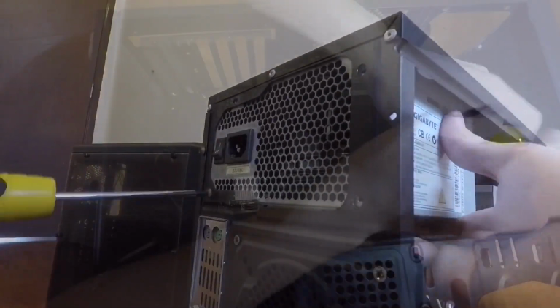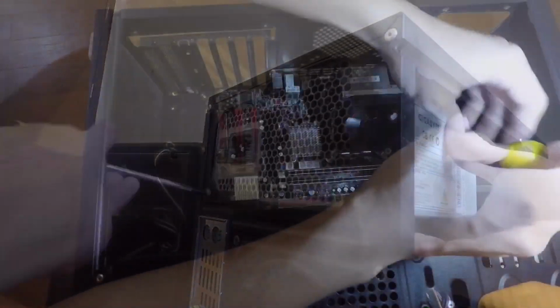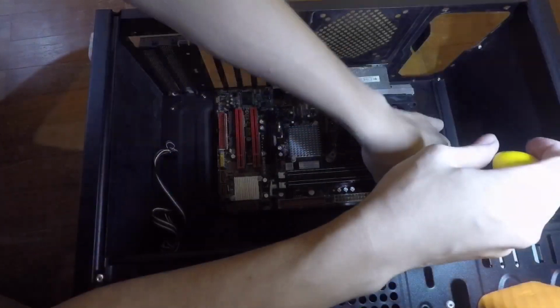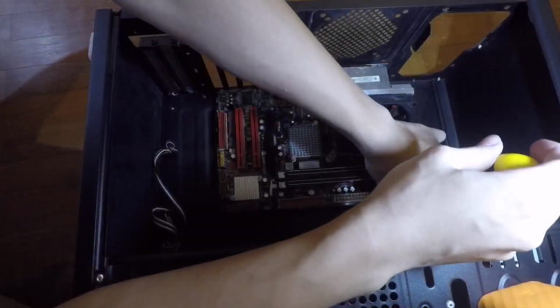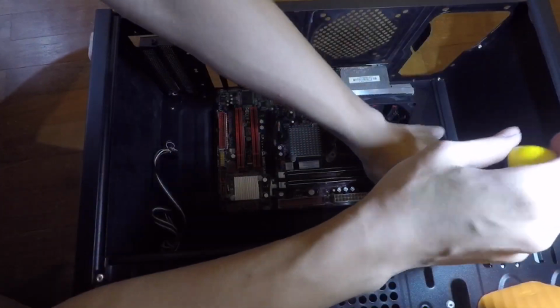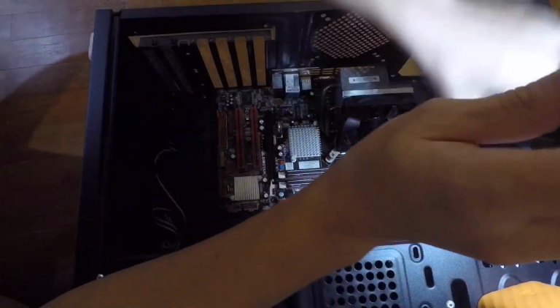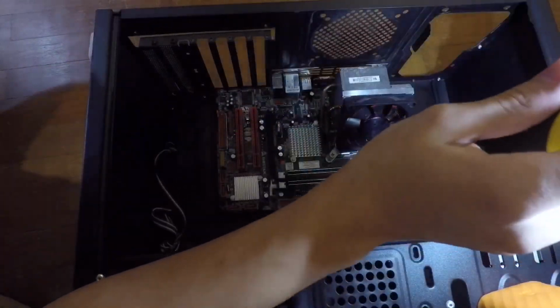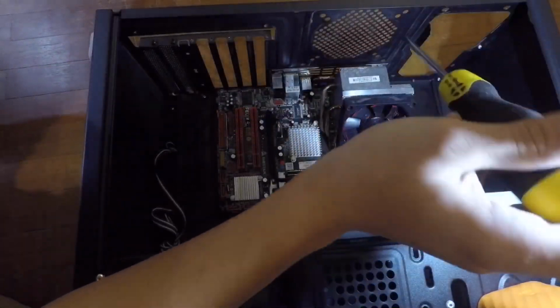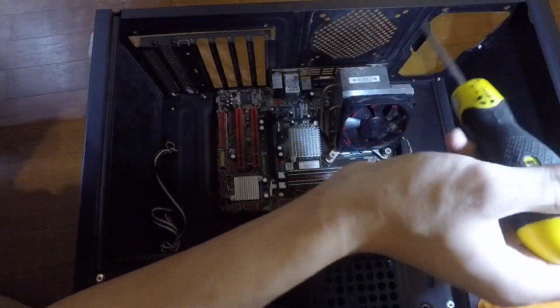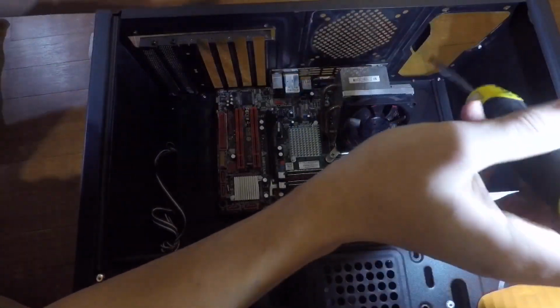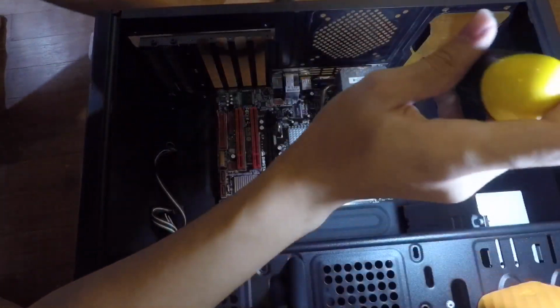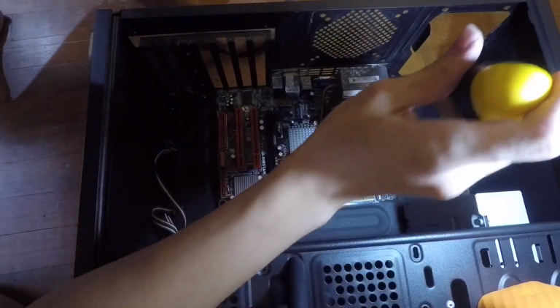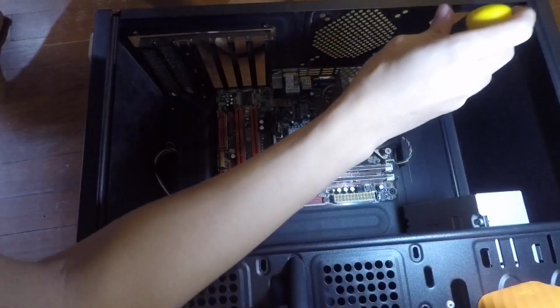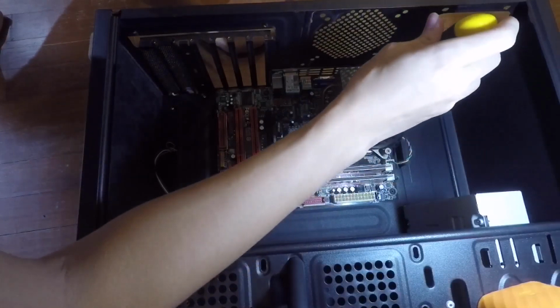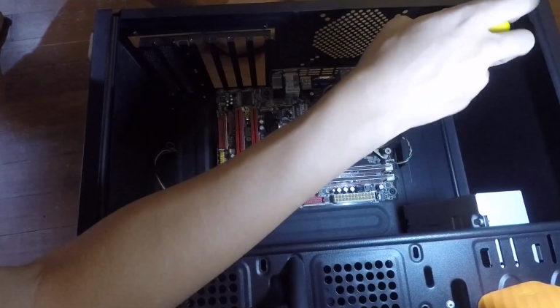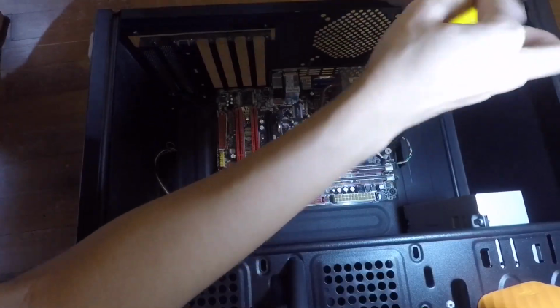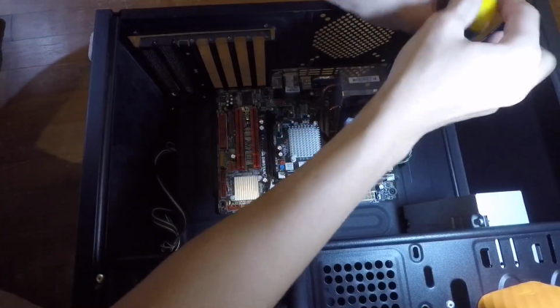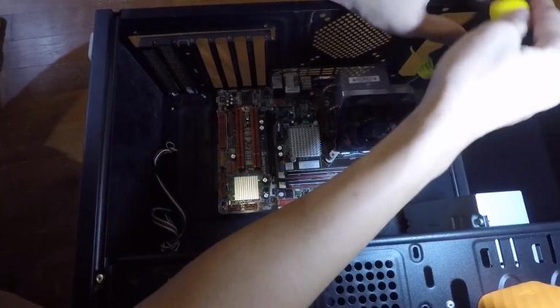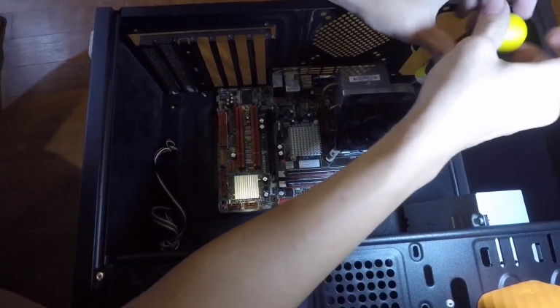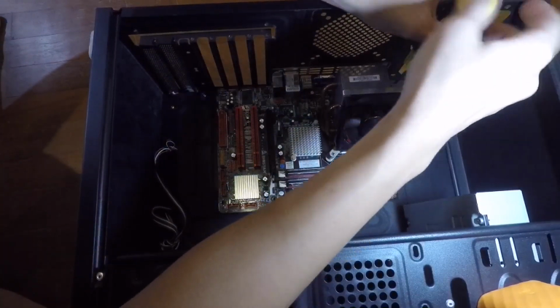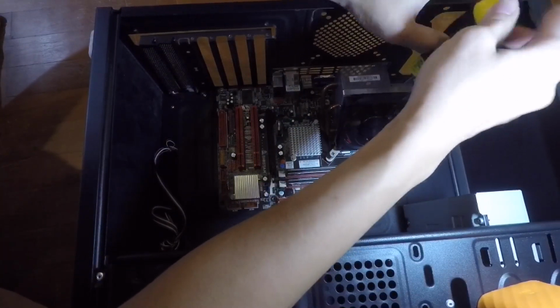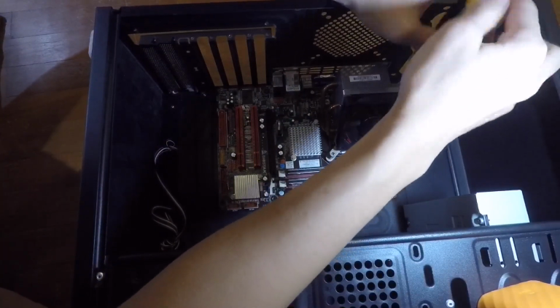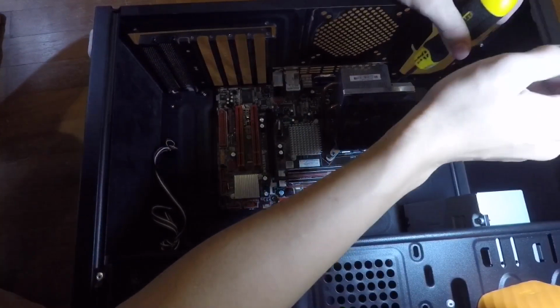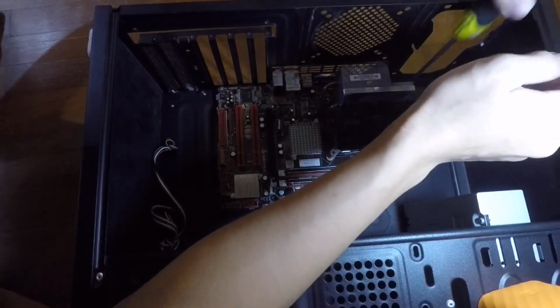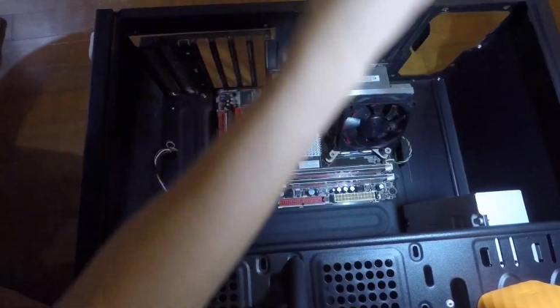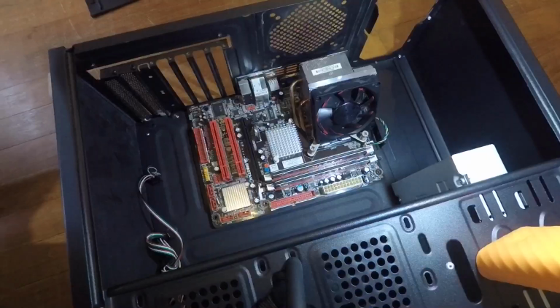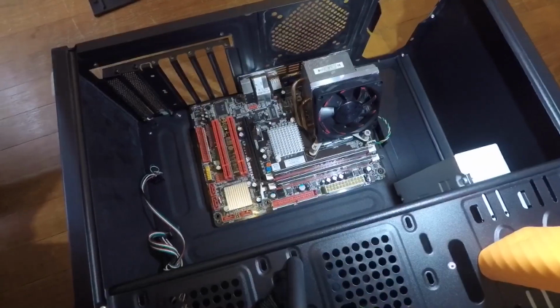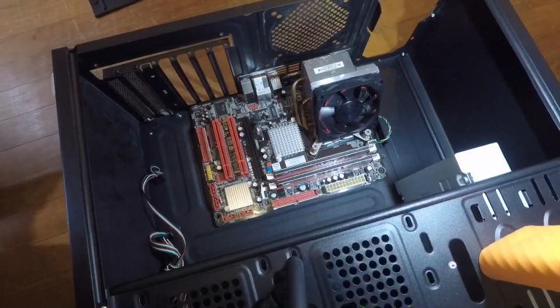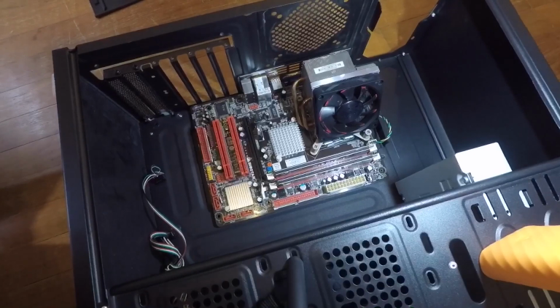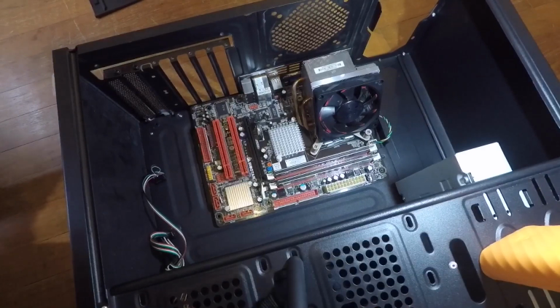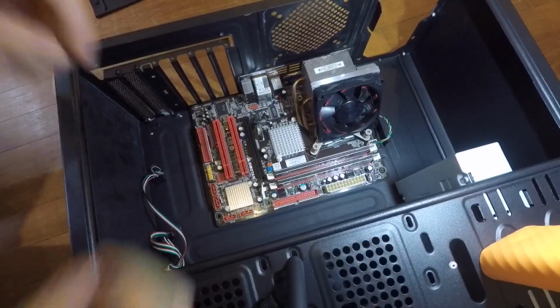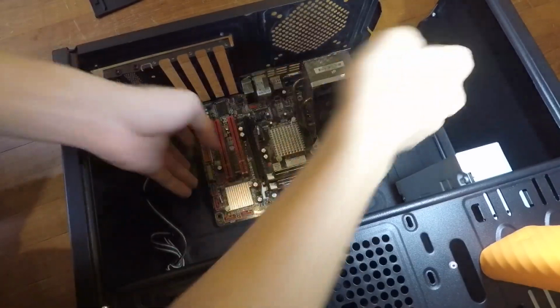At this point, you can start to remove your motherboard from your old case. Since we are using the same components in the new case, we don't need to remove the RAM, heatsink, and the CPU.